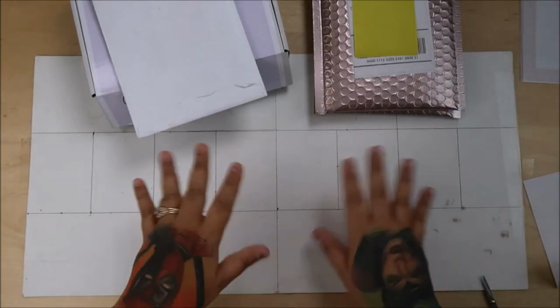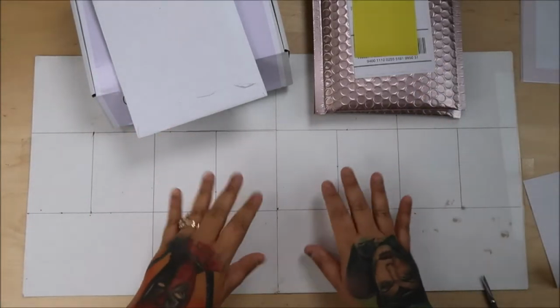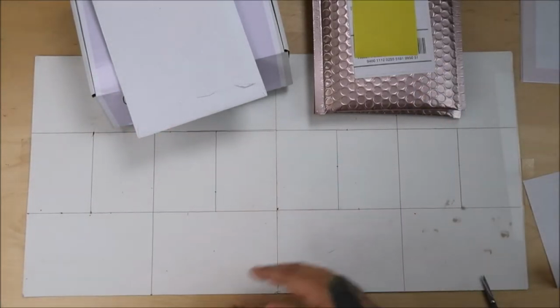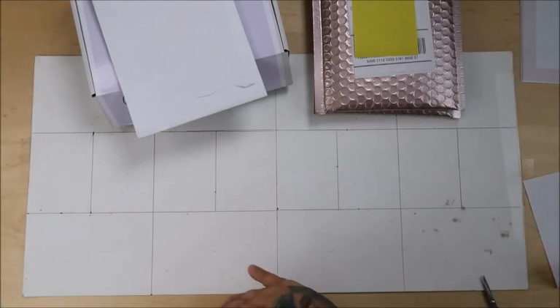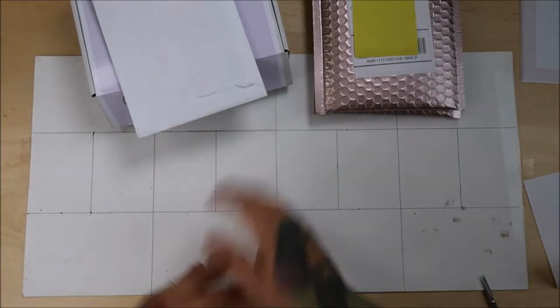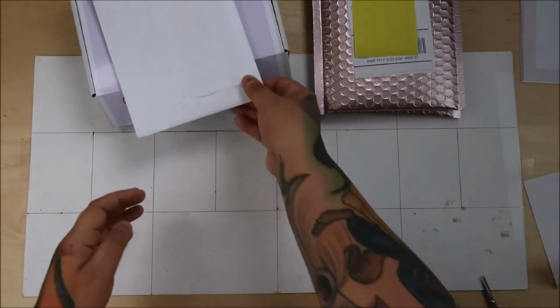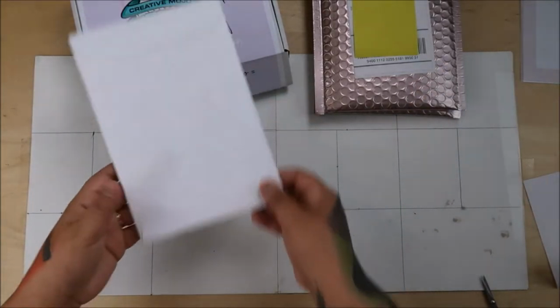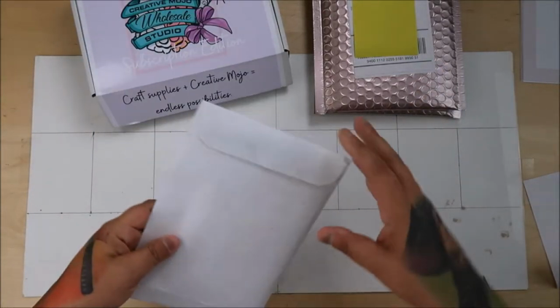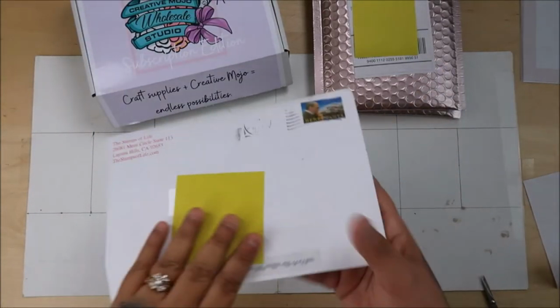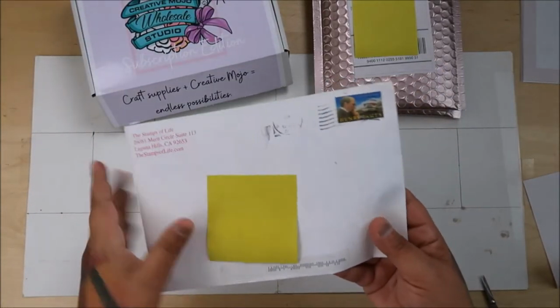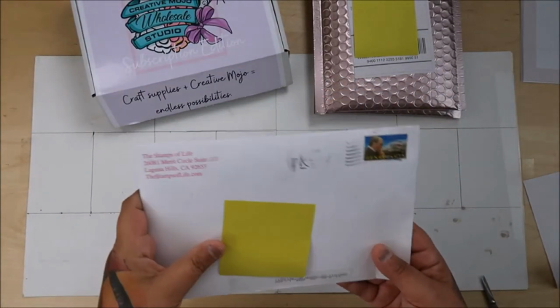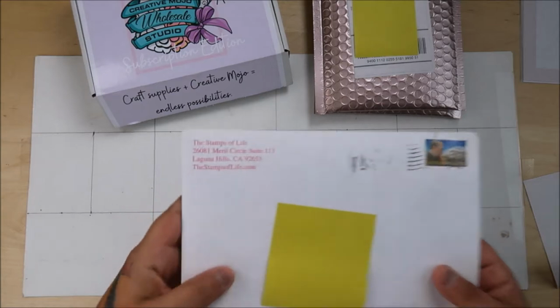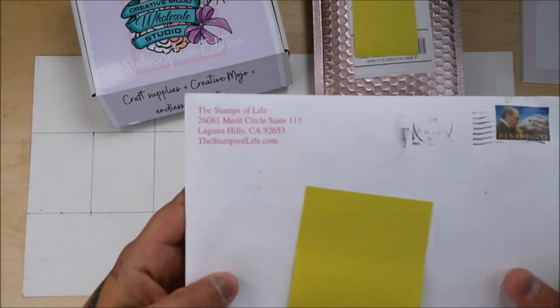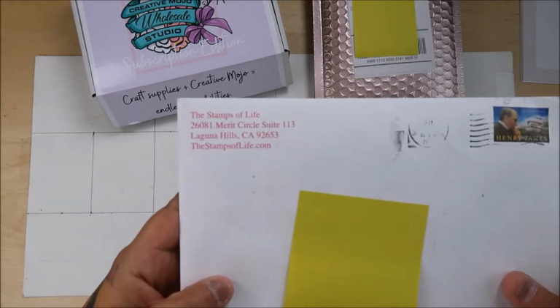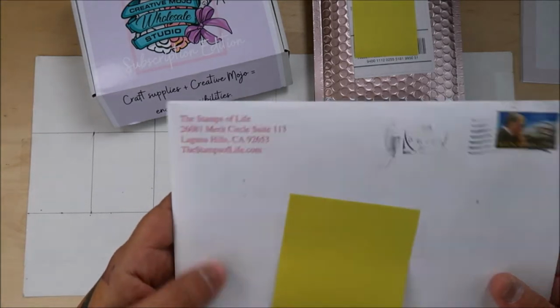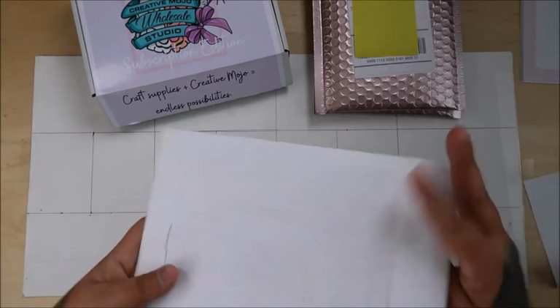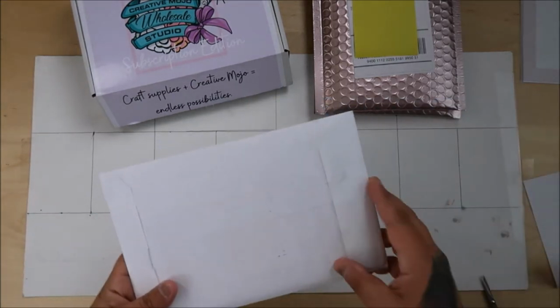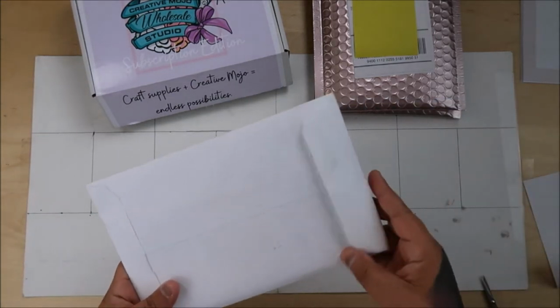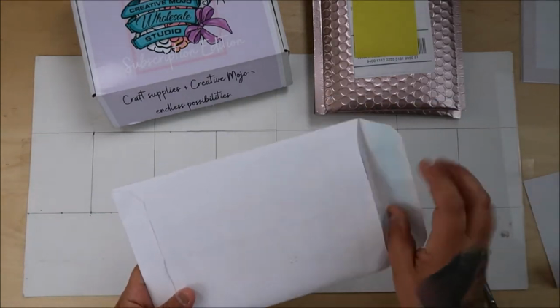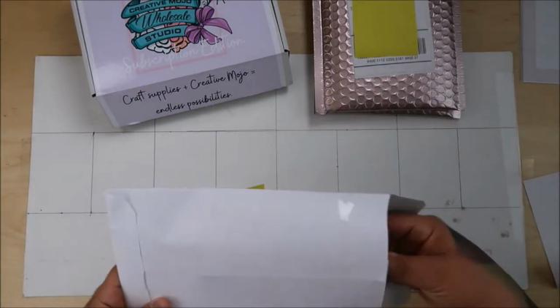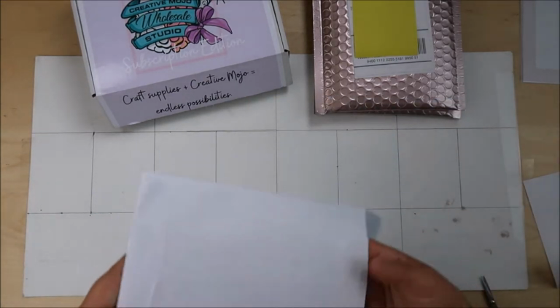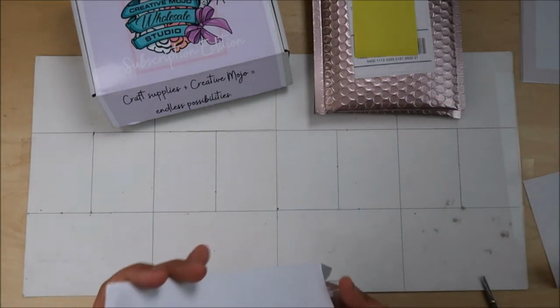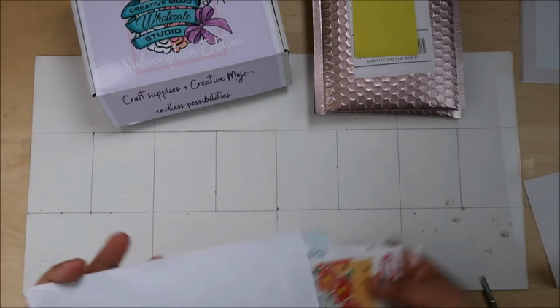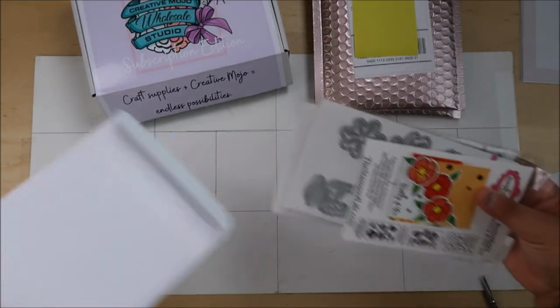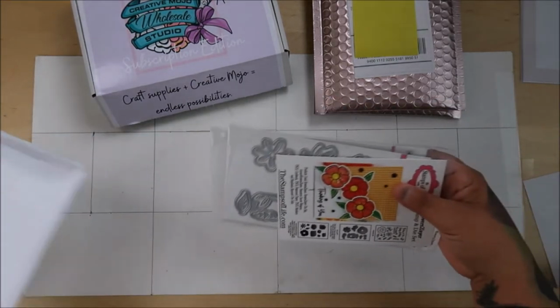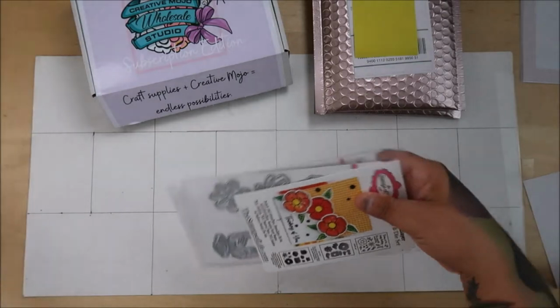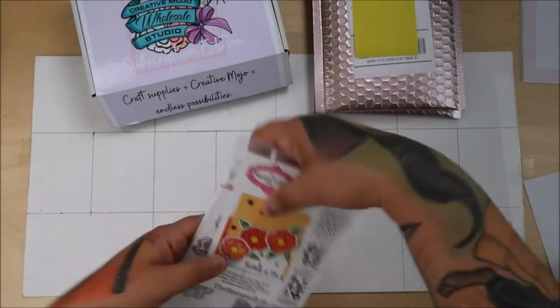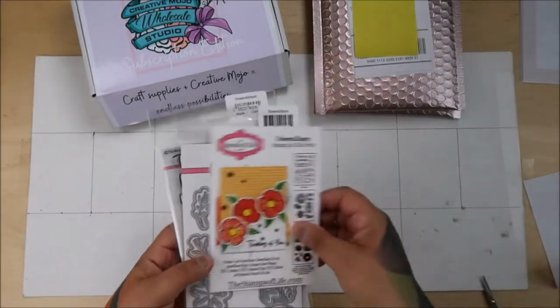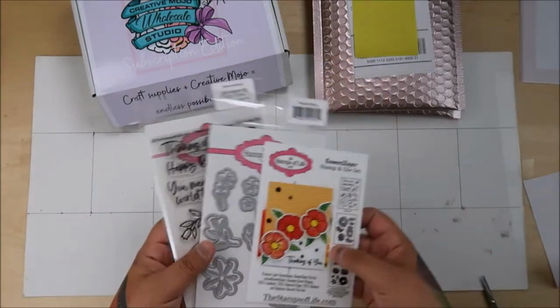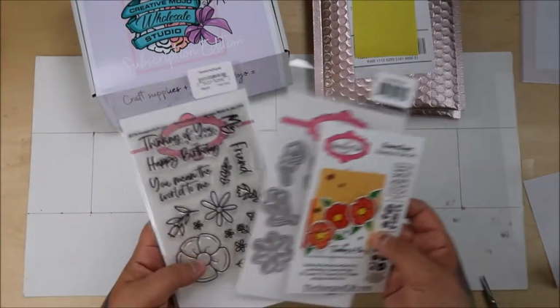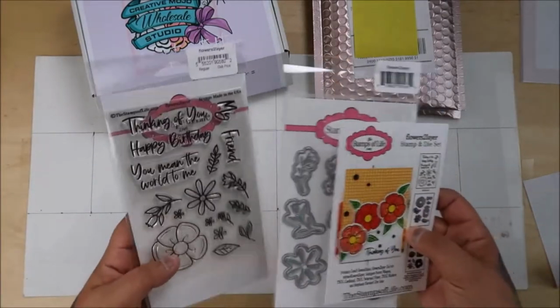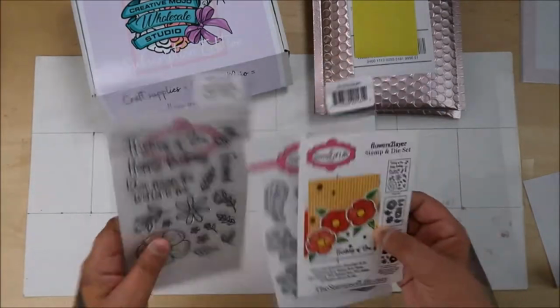Hey everyone. I have an unboxing. I have the Stamps of Life and this is the die and stamp set of the month.